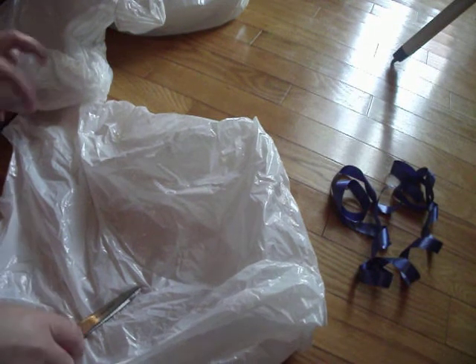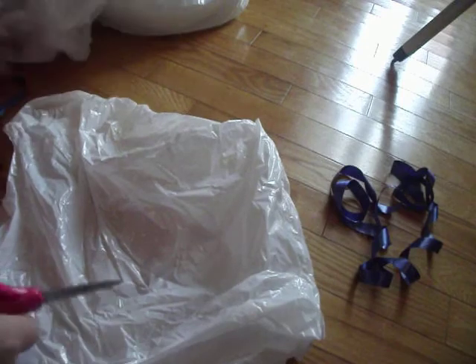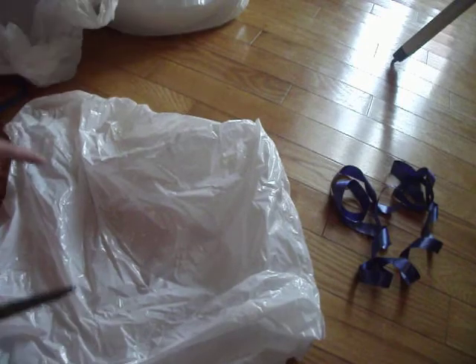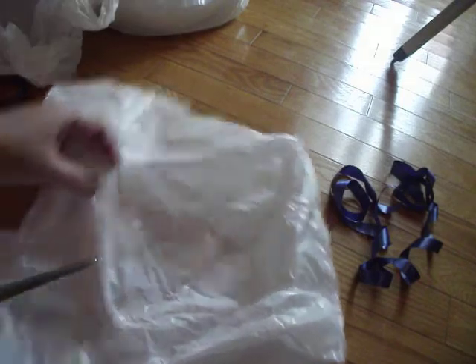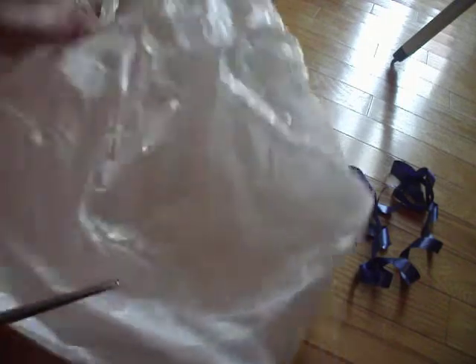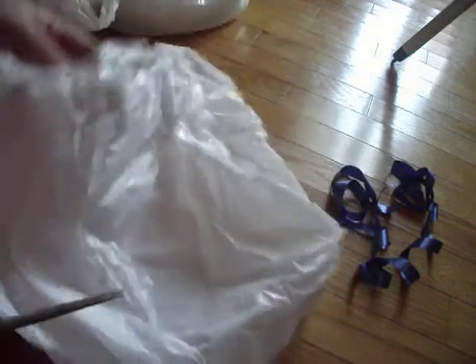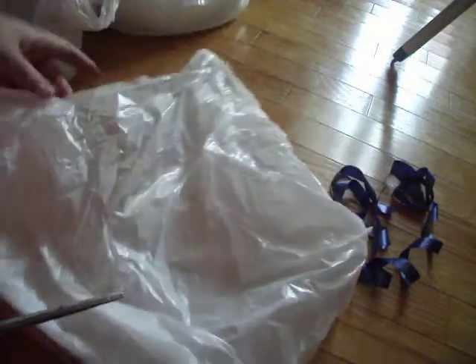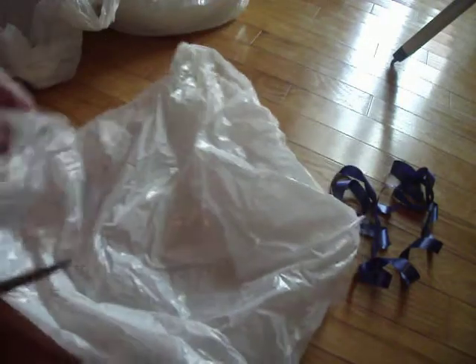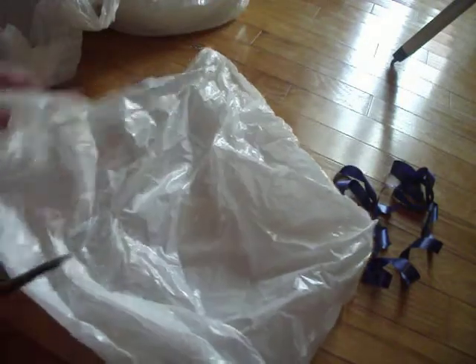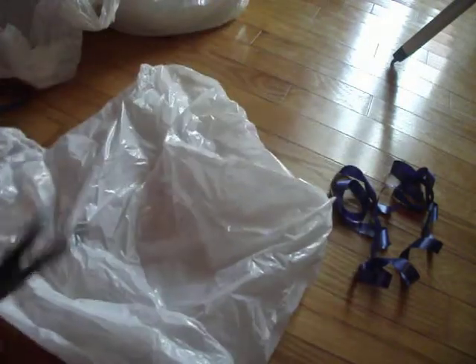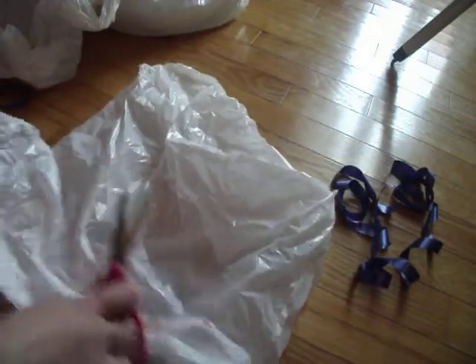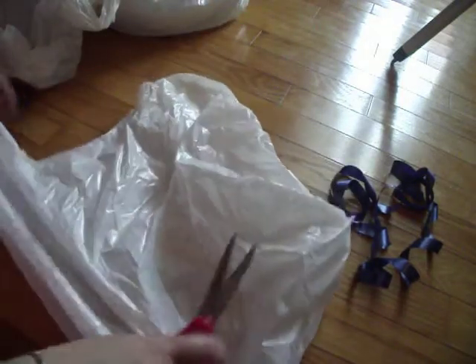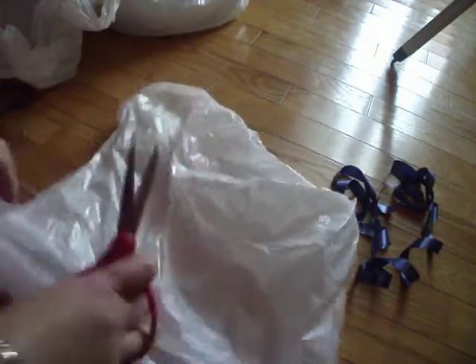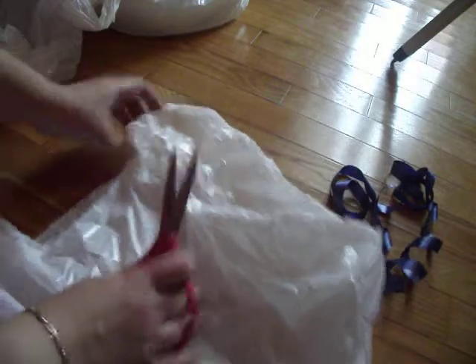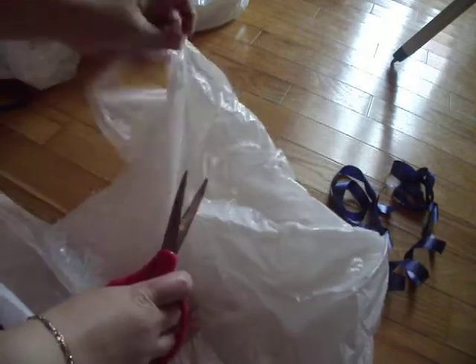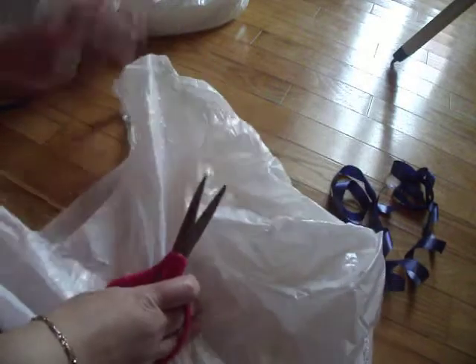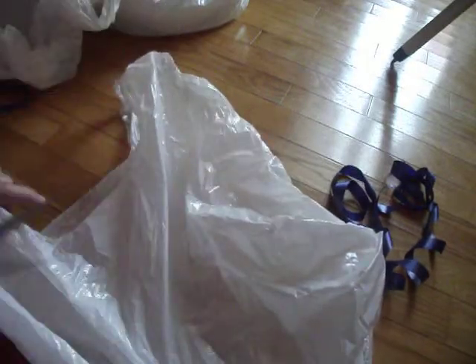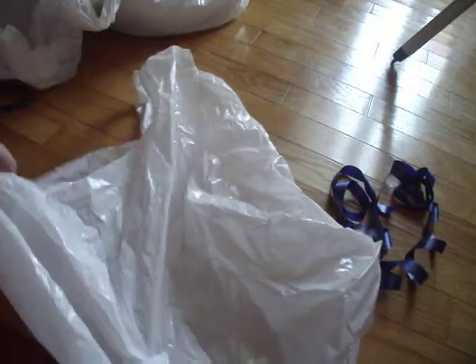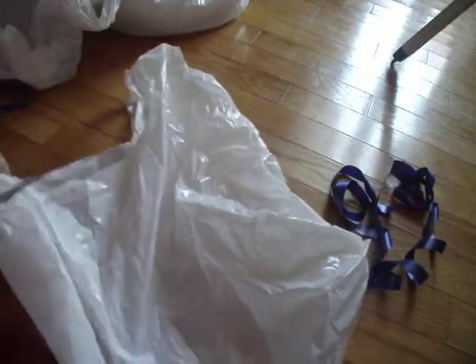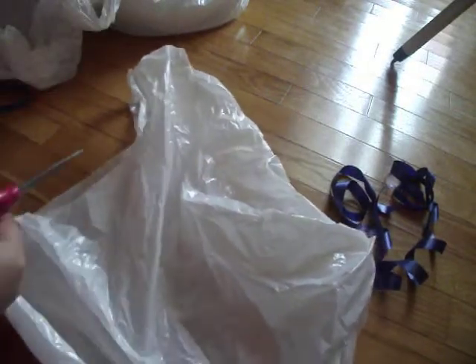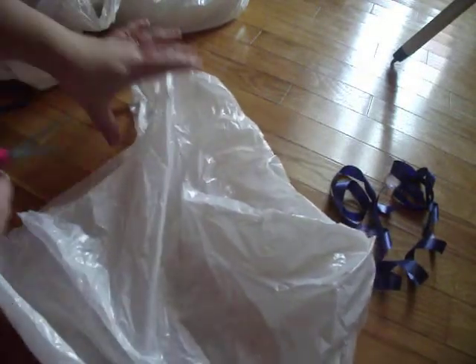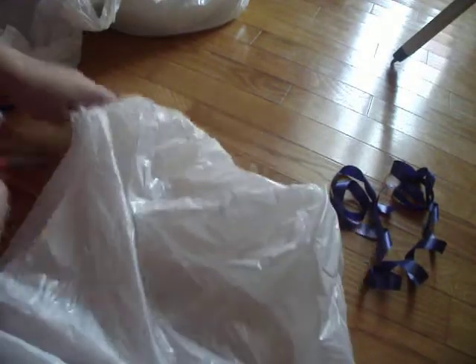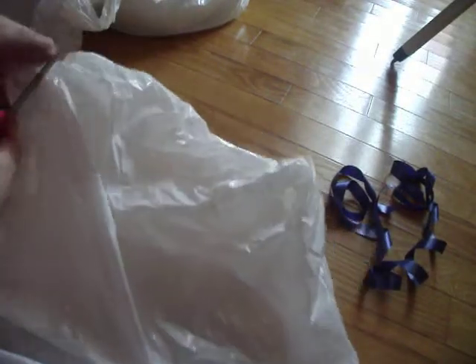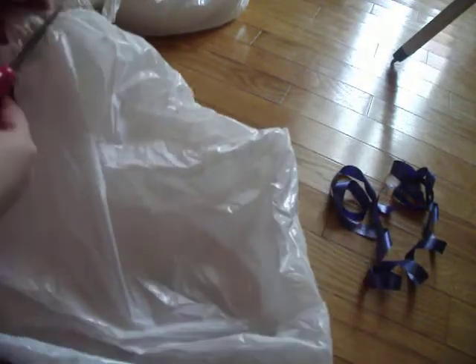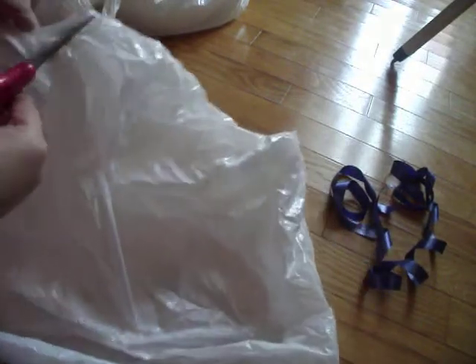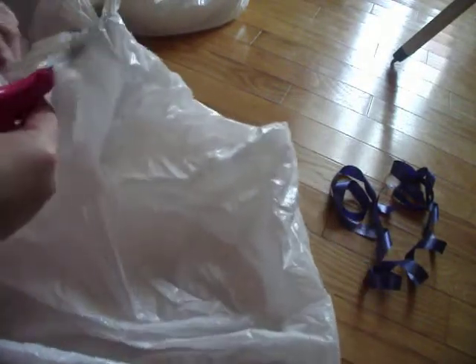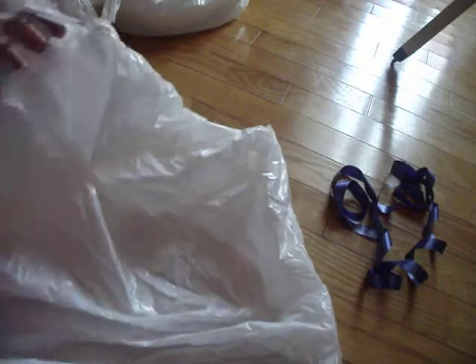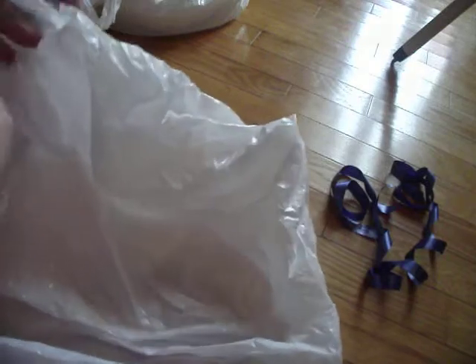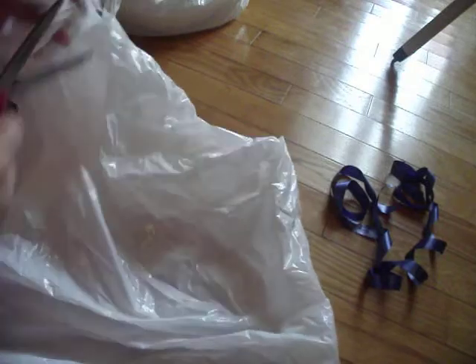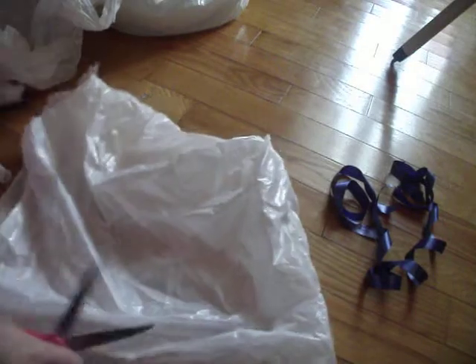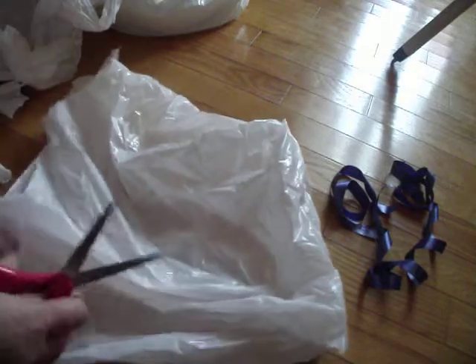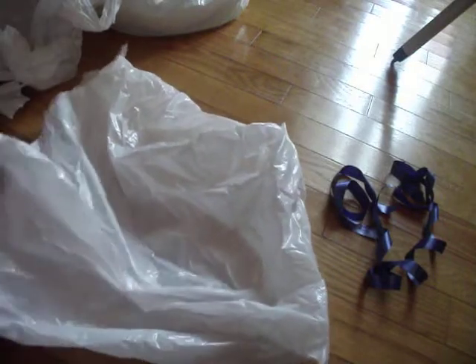All you need is a white shopping bag — you can get one at any store. You chop the handles off, then you cut along the seam.